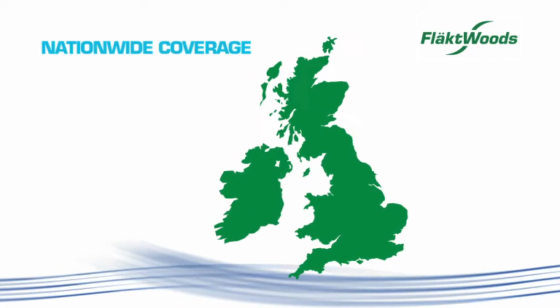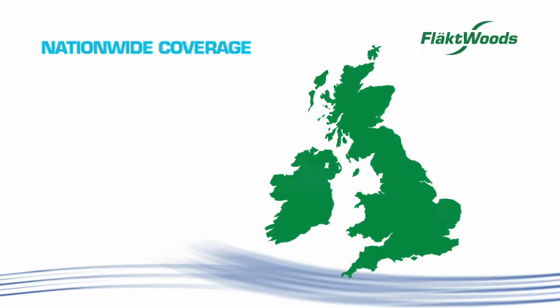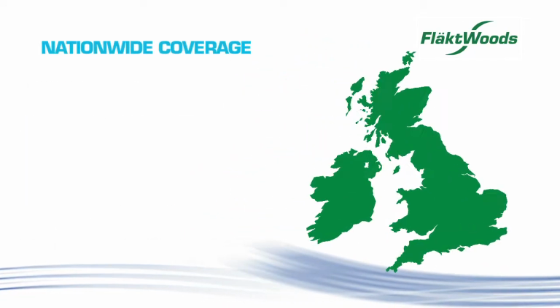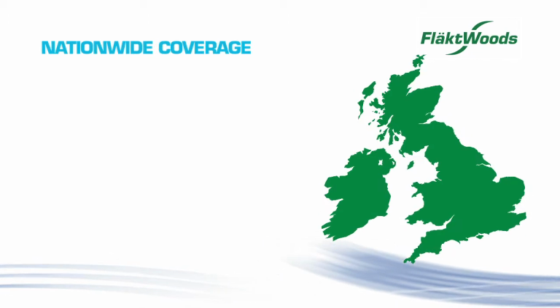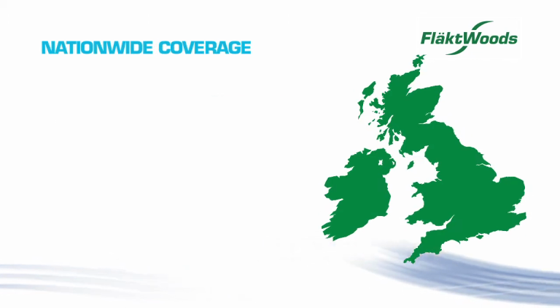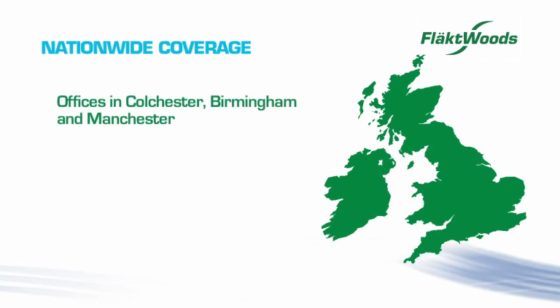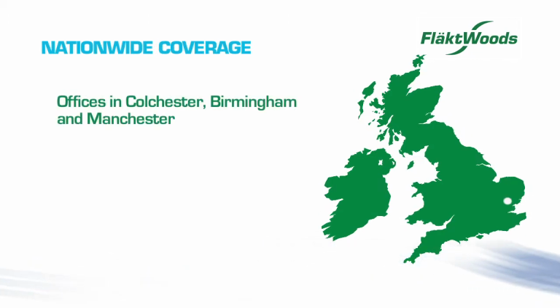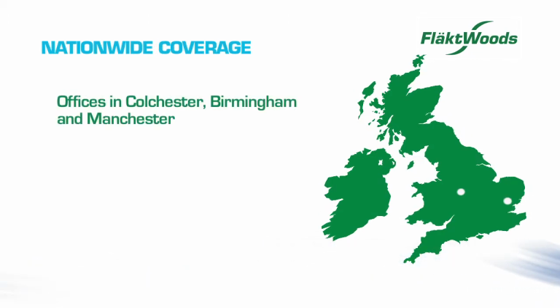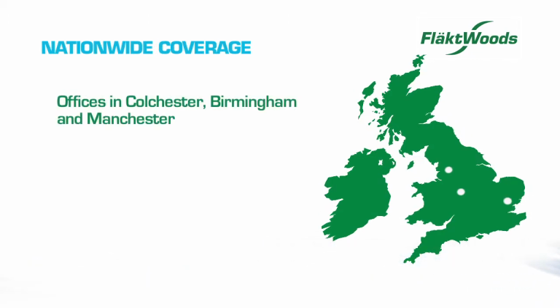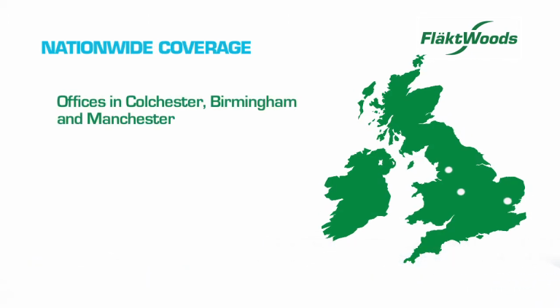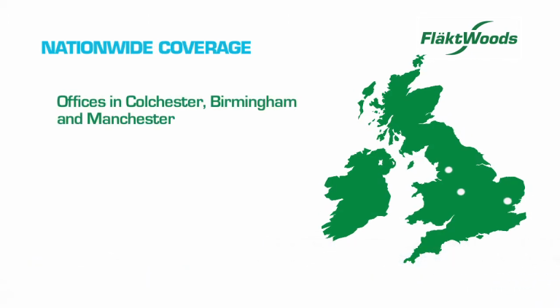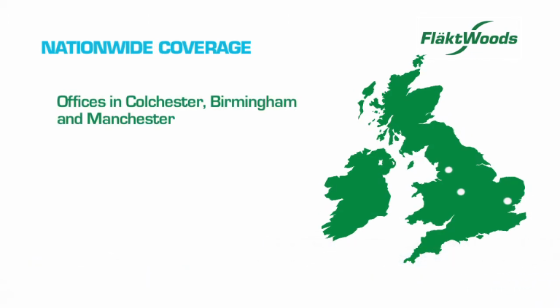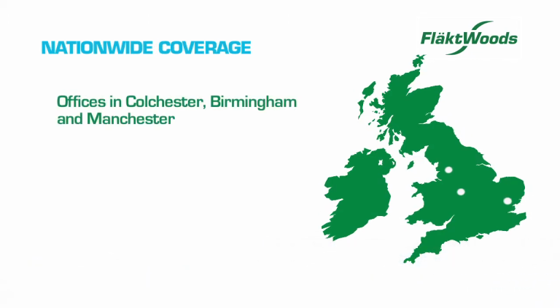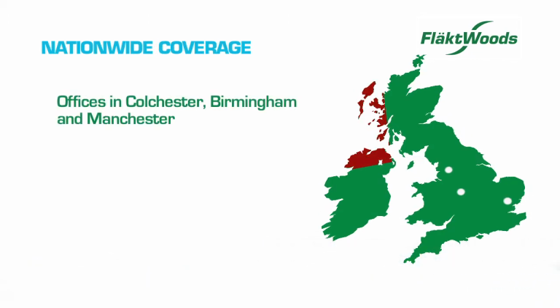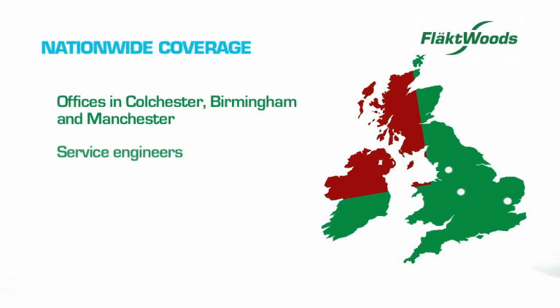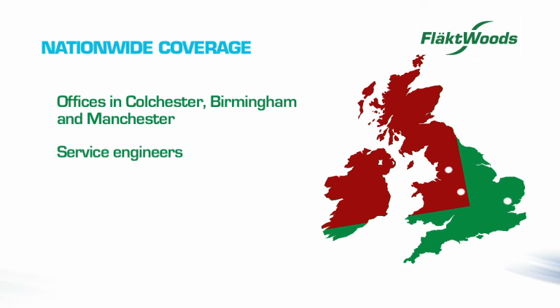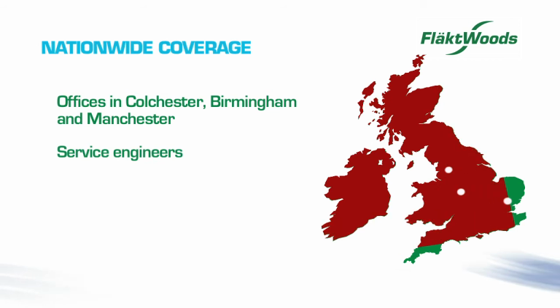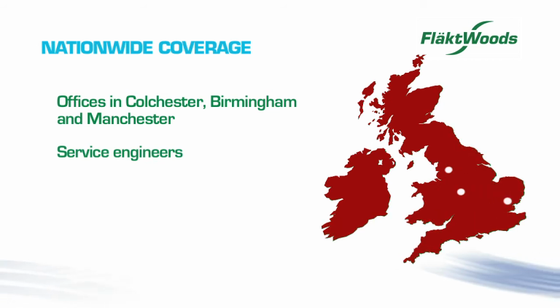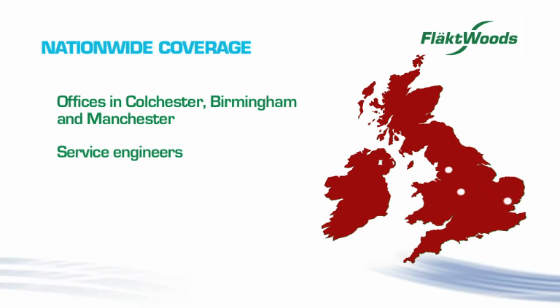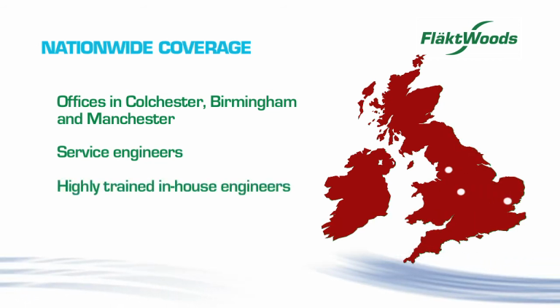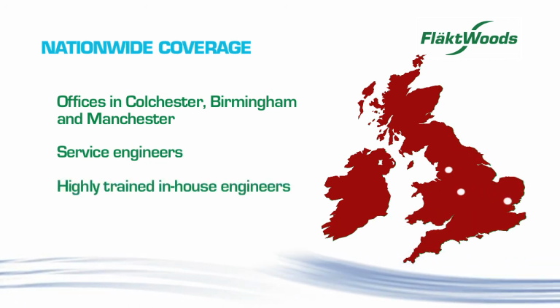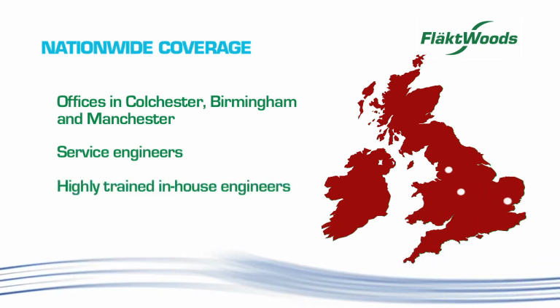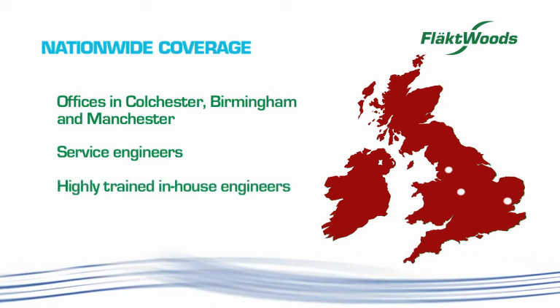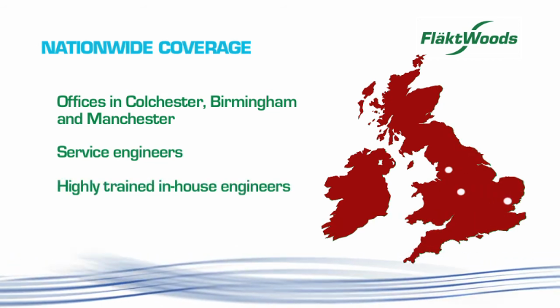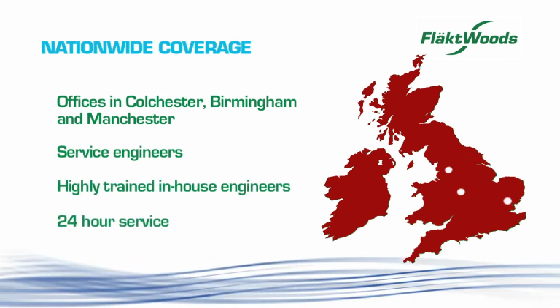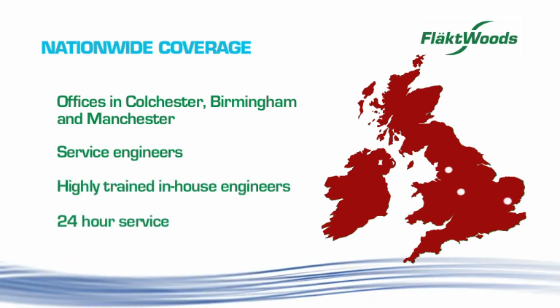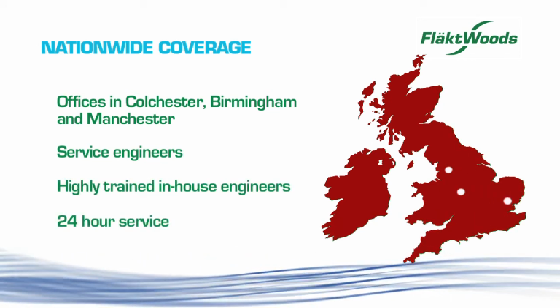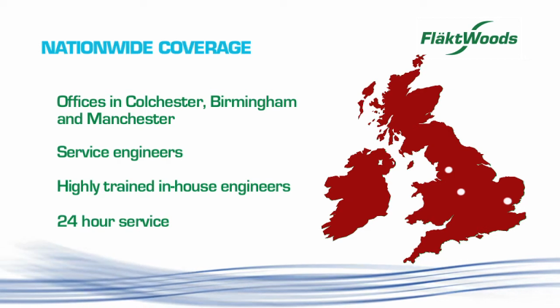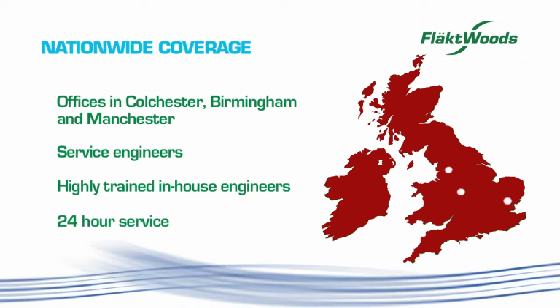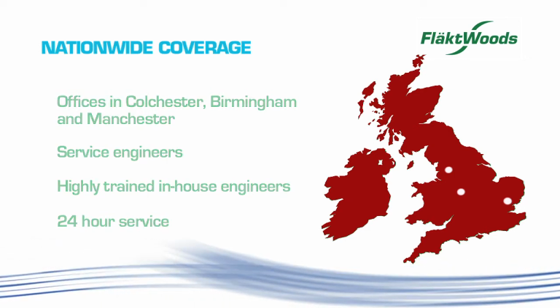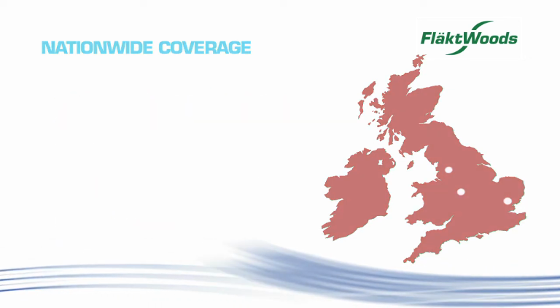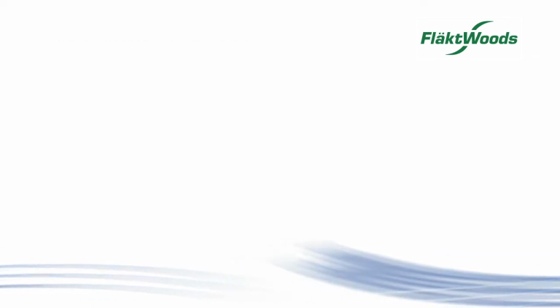Flaktwoods offer nationwide coverage from offices in Colchester, Birmingham and Manchester, with service sales engineers, our own highly trained in-house engineers, and 24-hour service contract engineering resources.